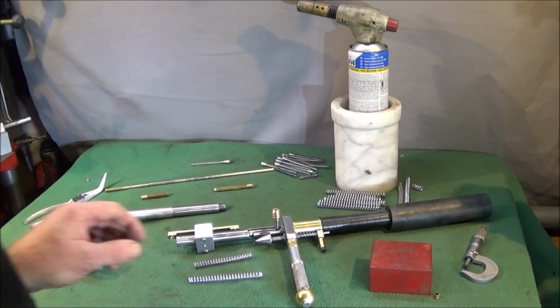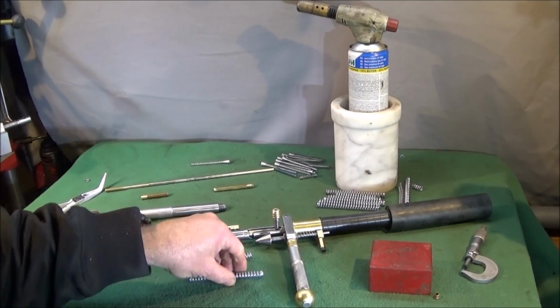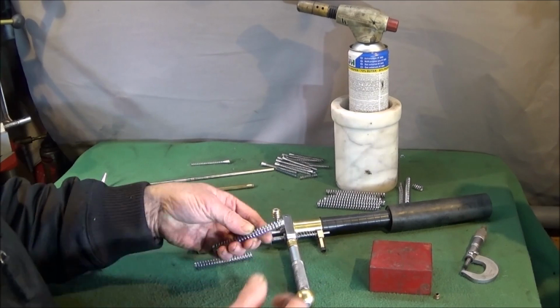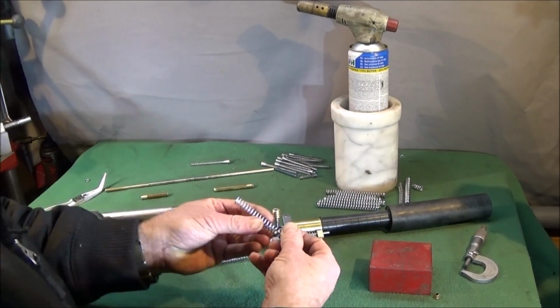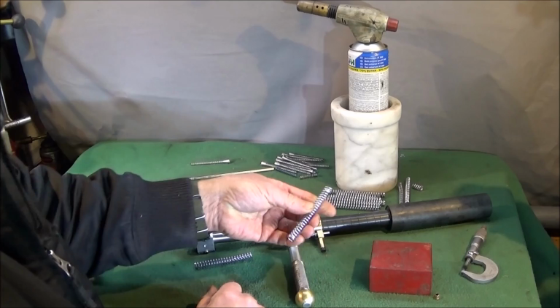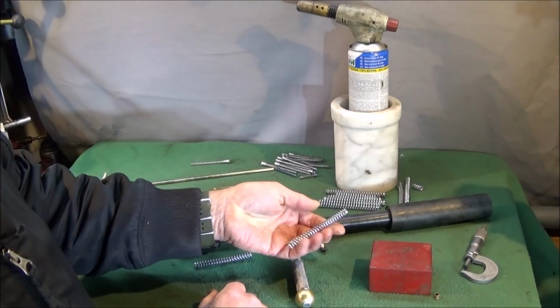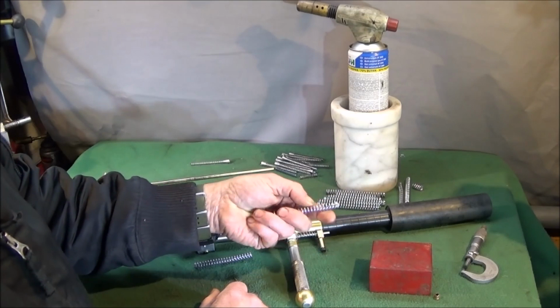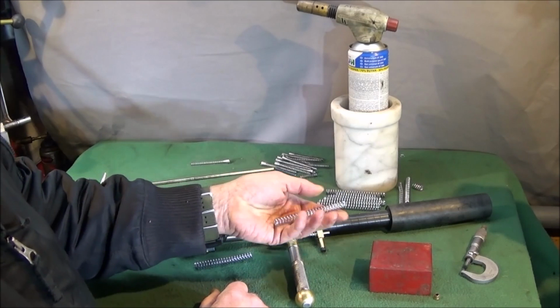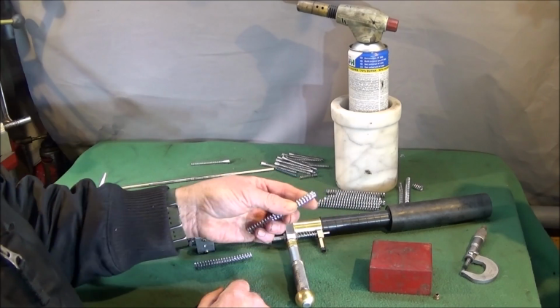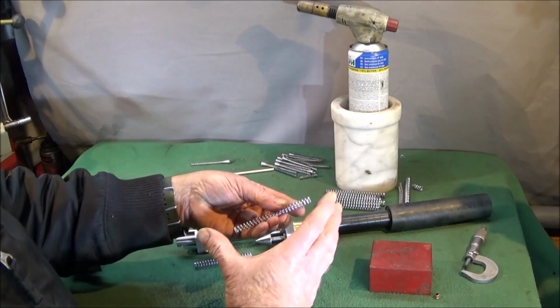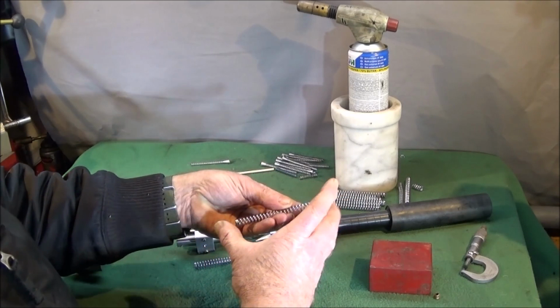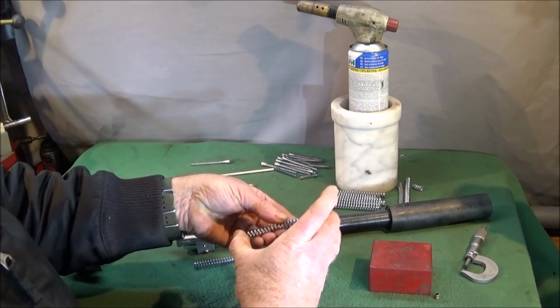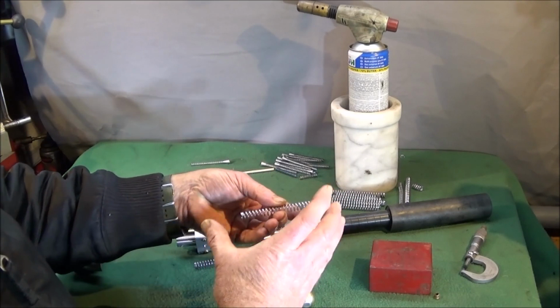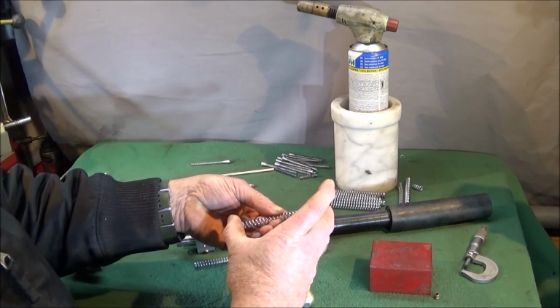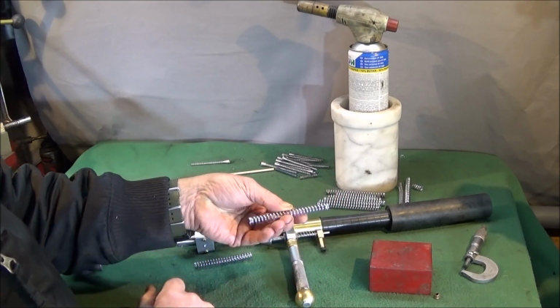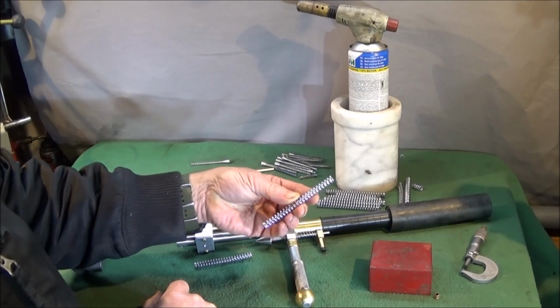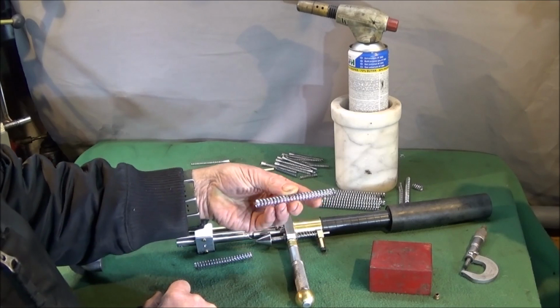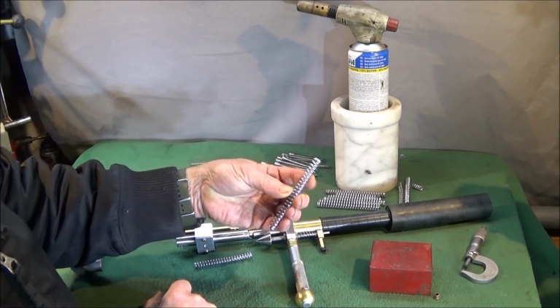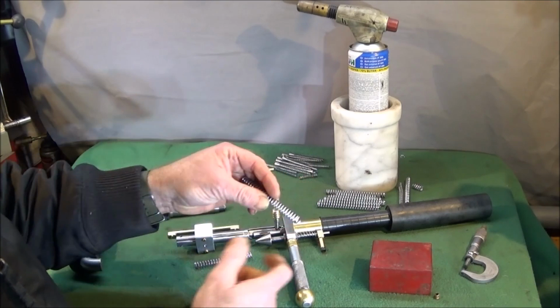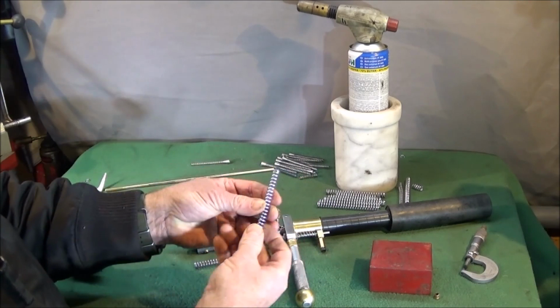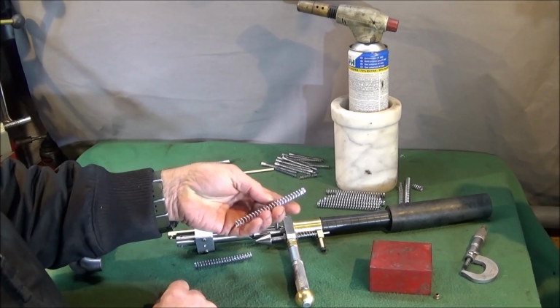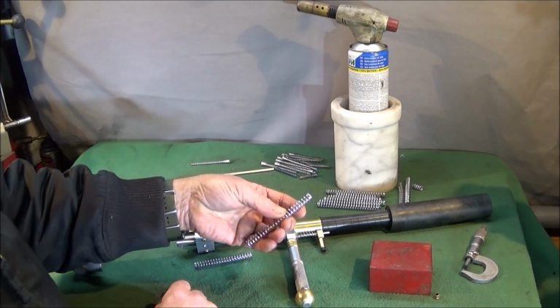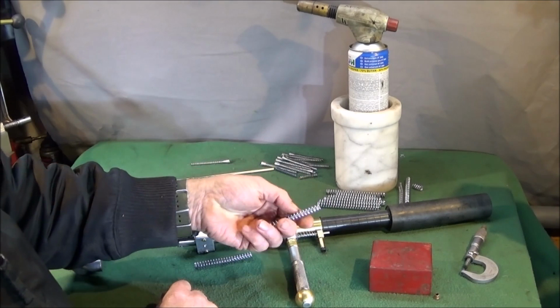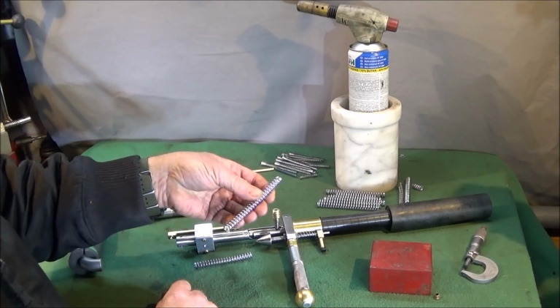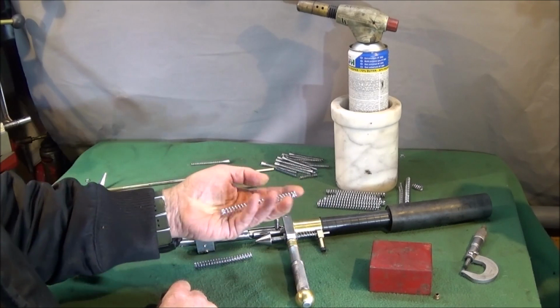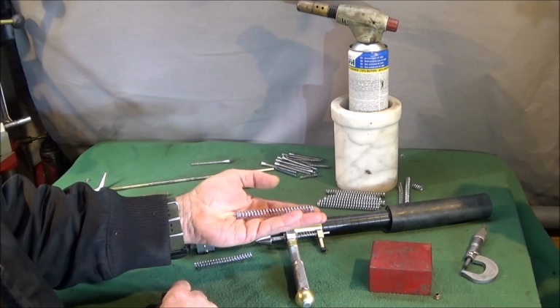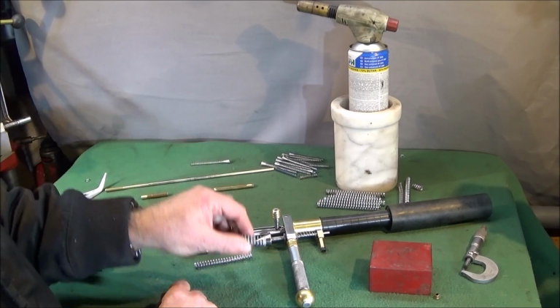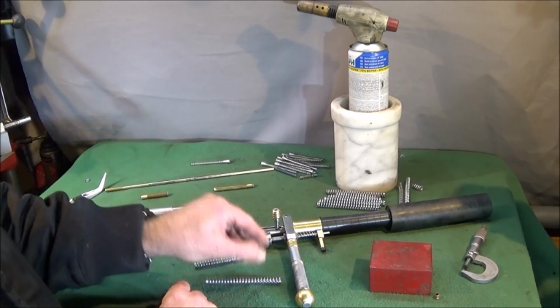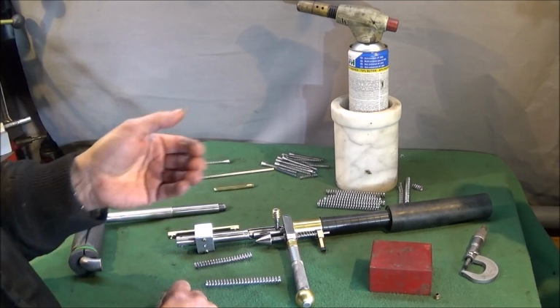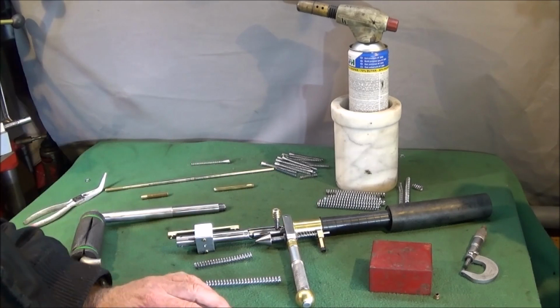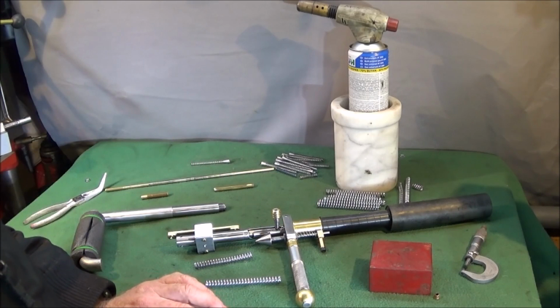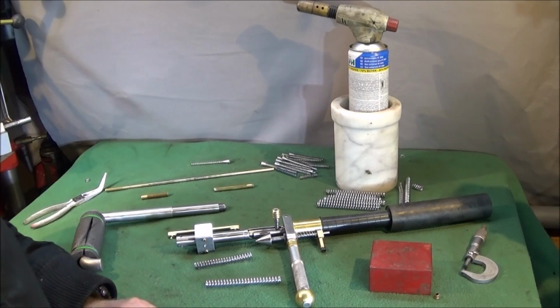So in this video I'm going to show you a very quick and easy method you can use to actually reduce the strength of a spring and make it weaker, until you get it to the right strength for the application you're using it on.